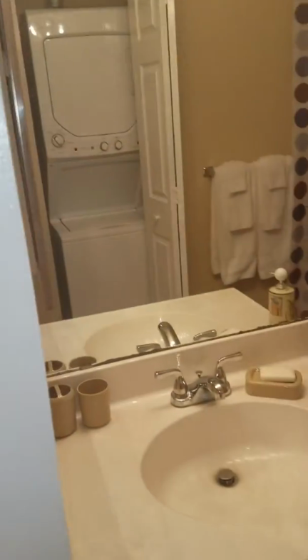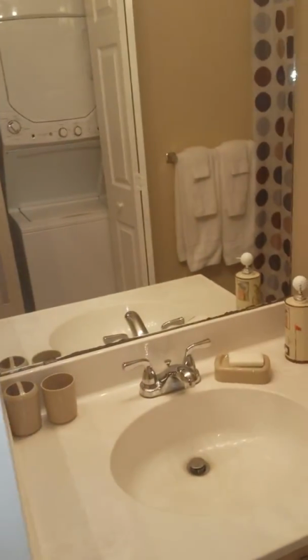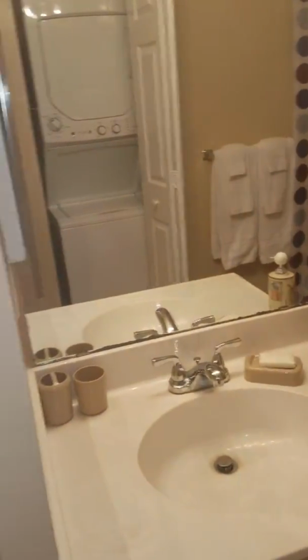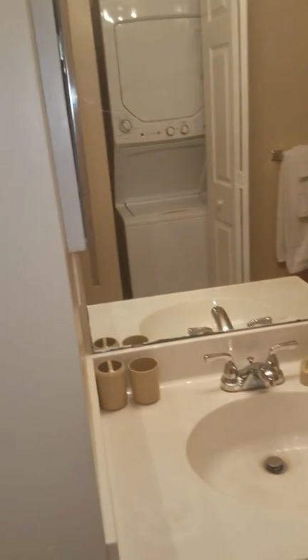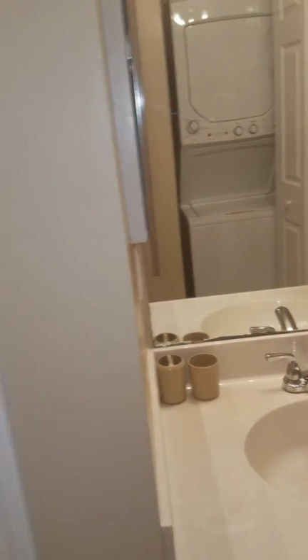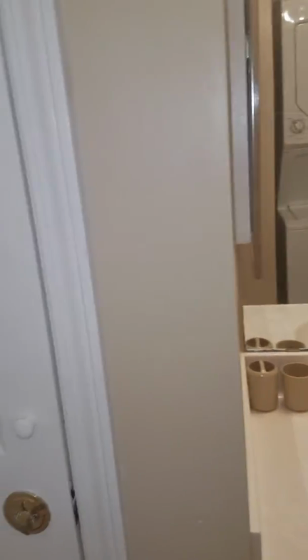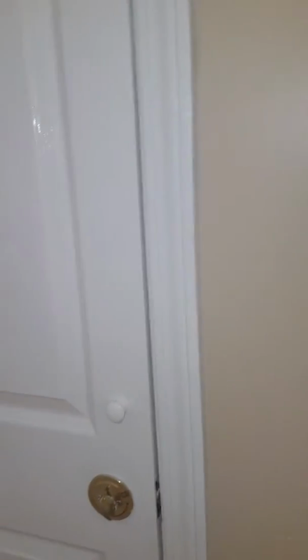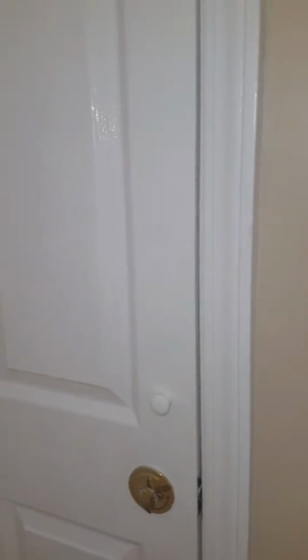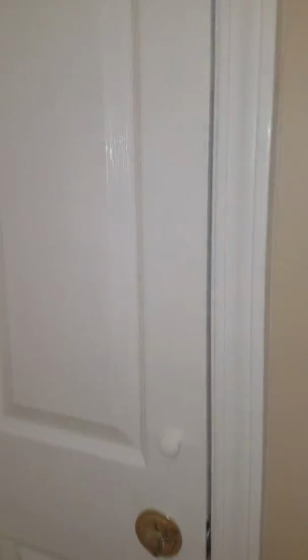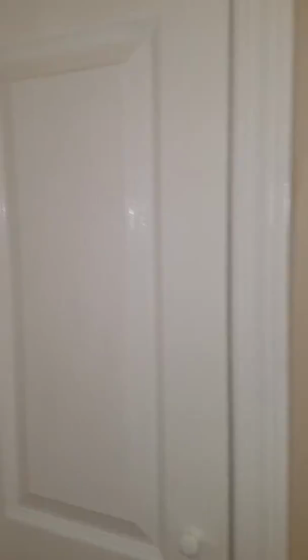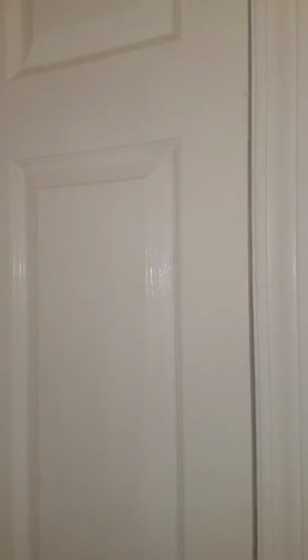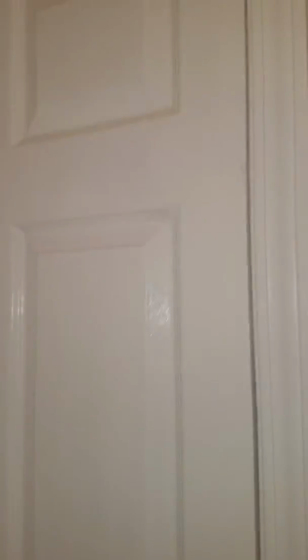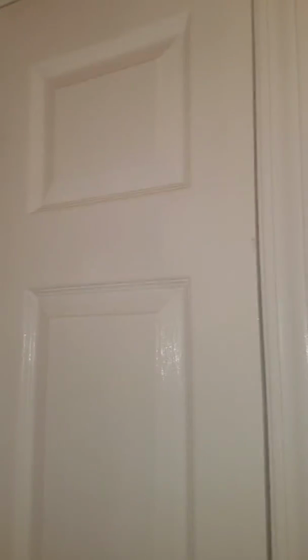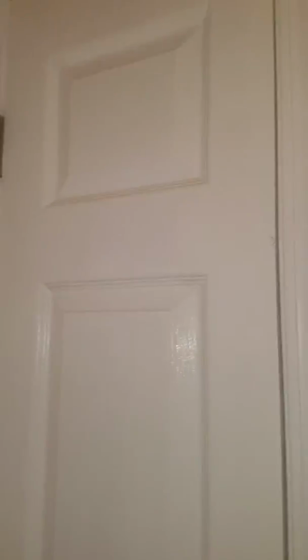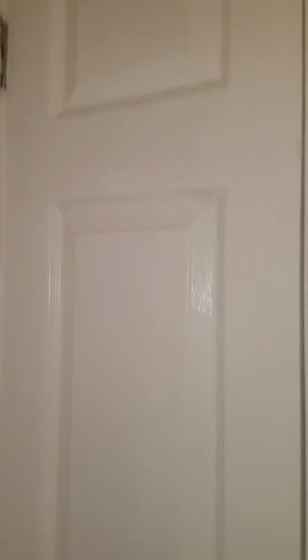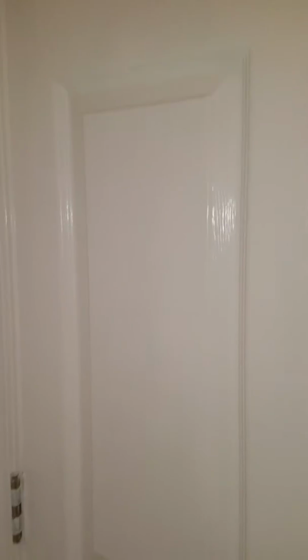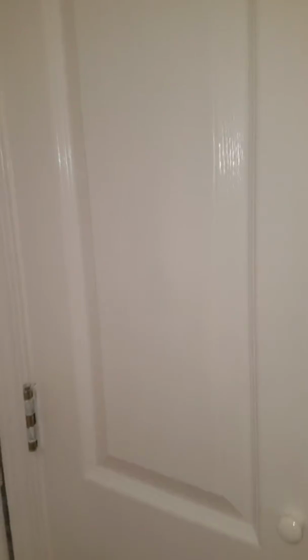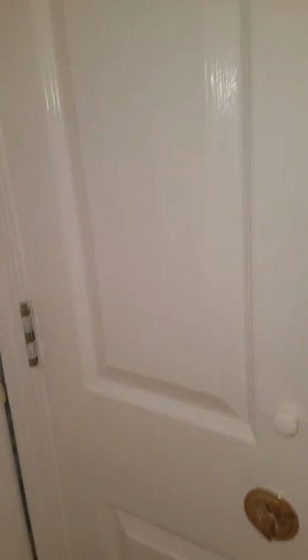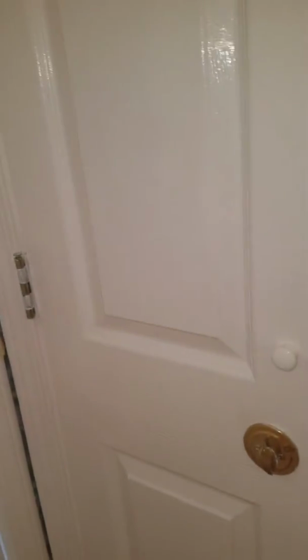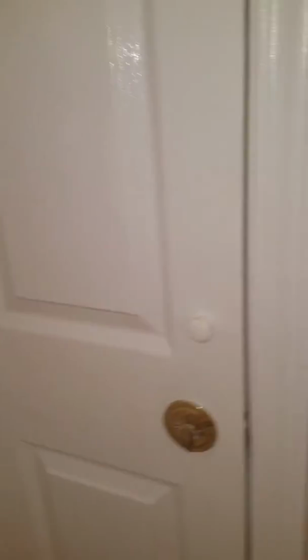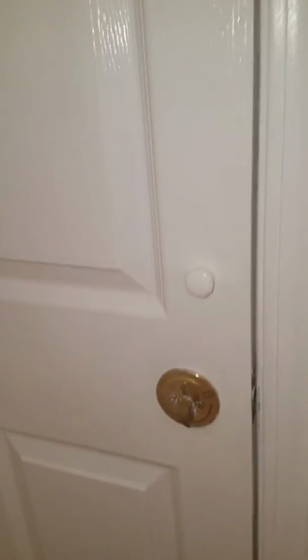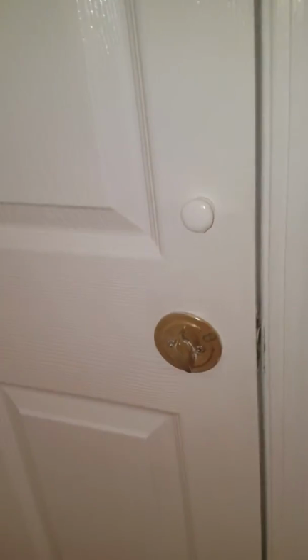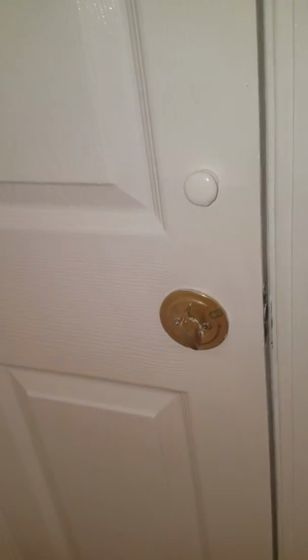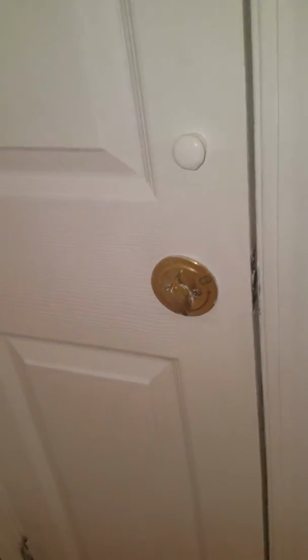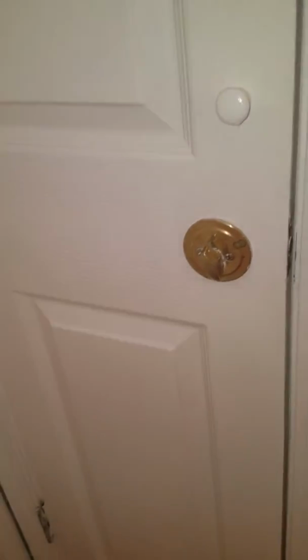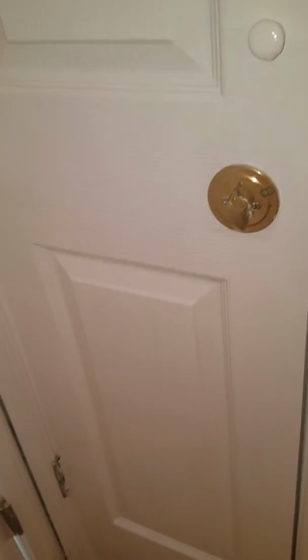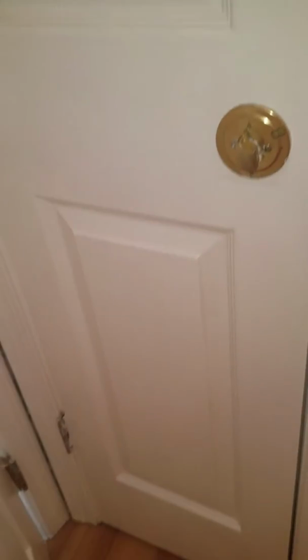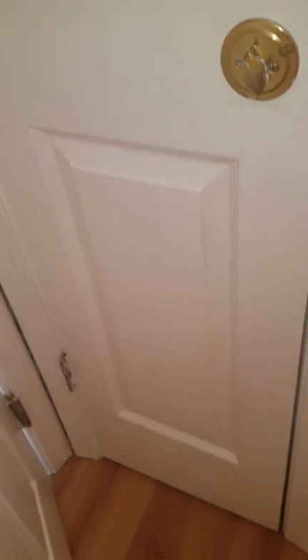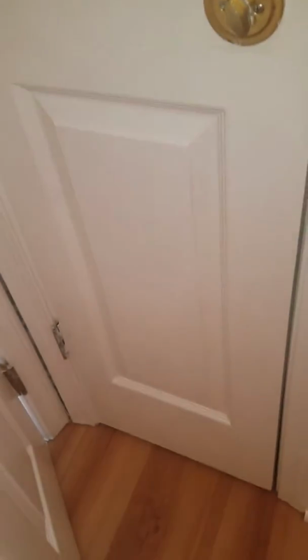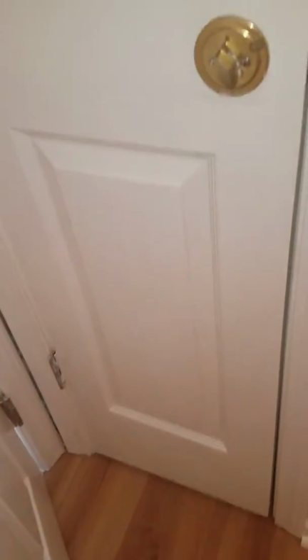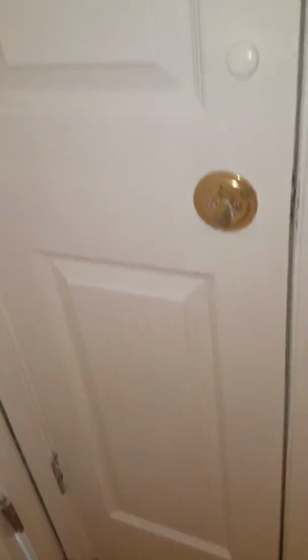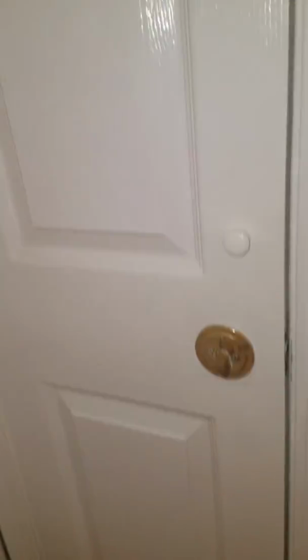Directly behind here, the door is what we call an owner's closet — for renting, it could also be used as a linen closet. They have changed the lock here and have at one point used it as an owner's closet.